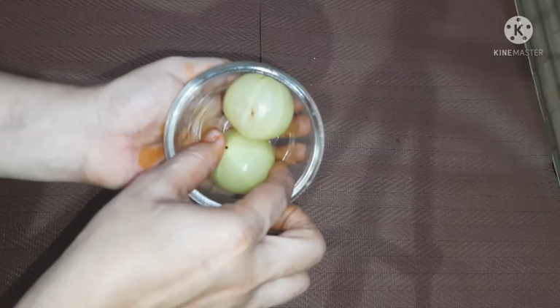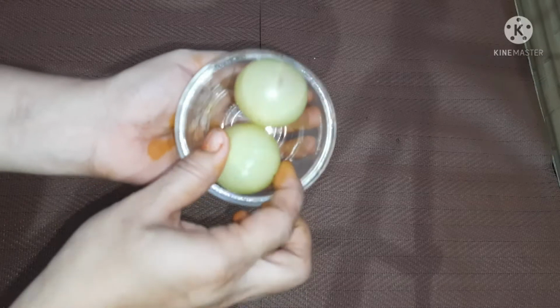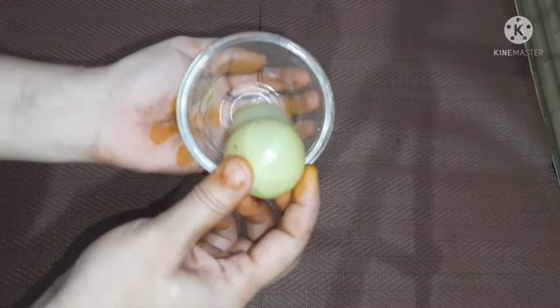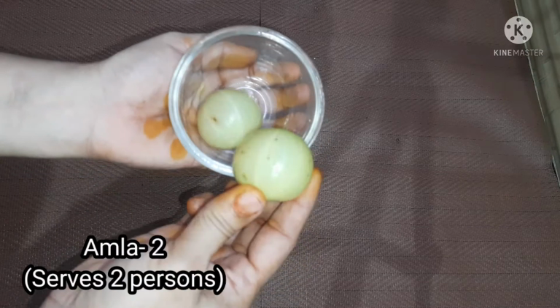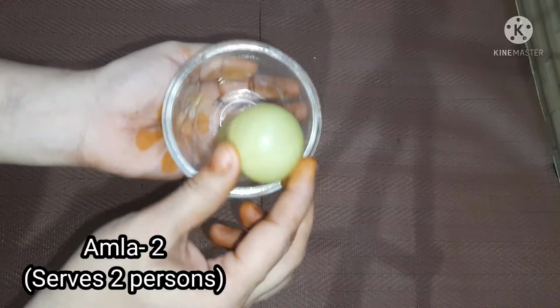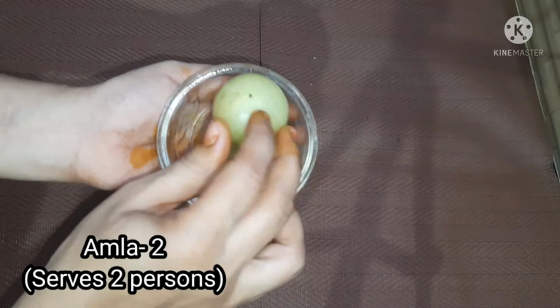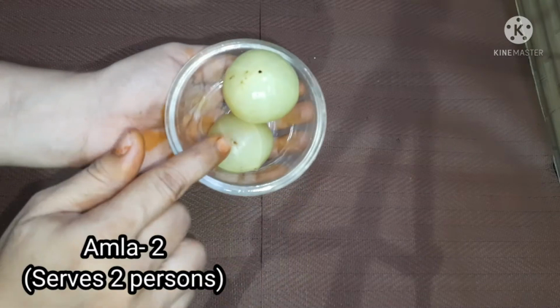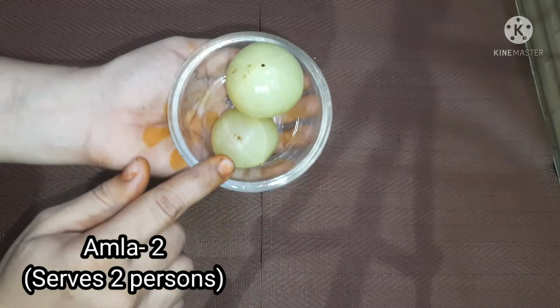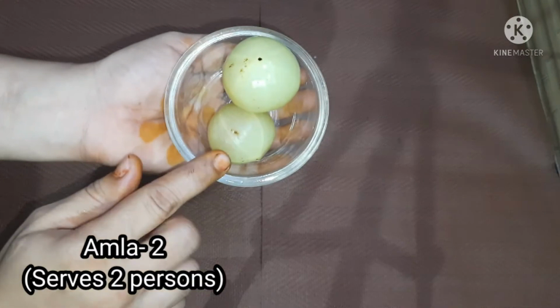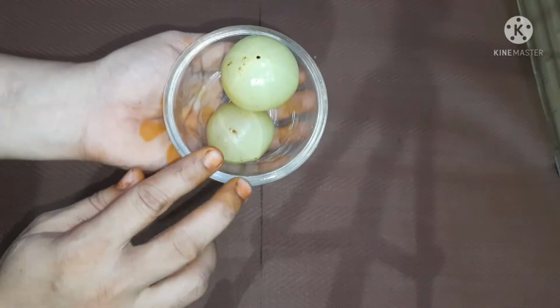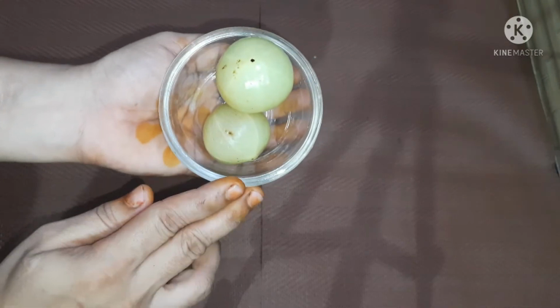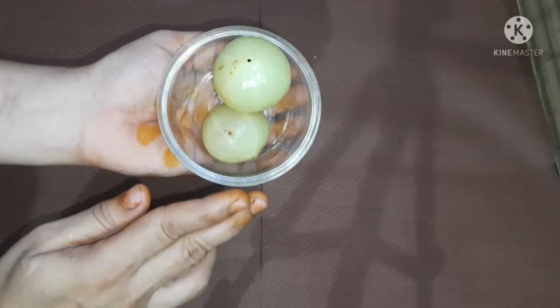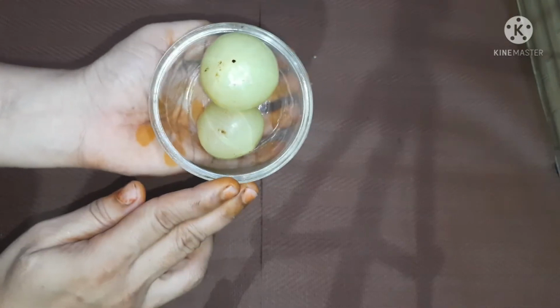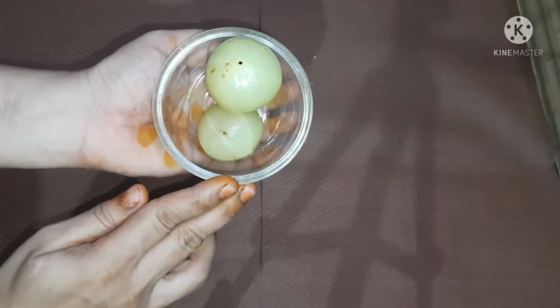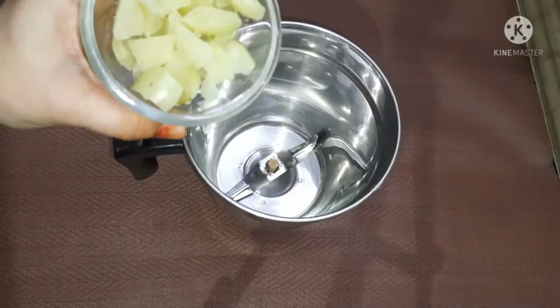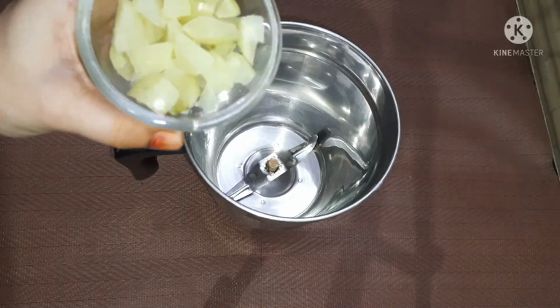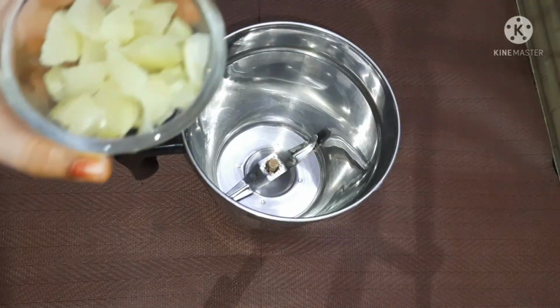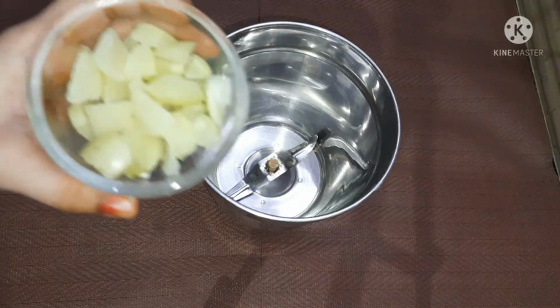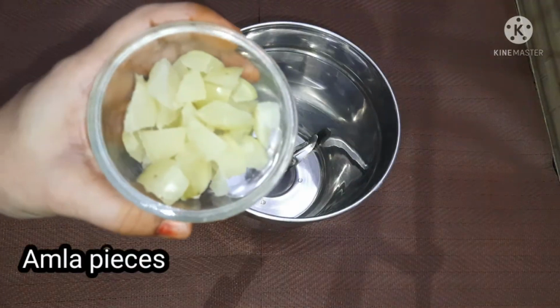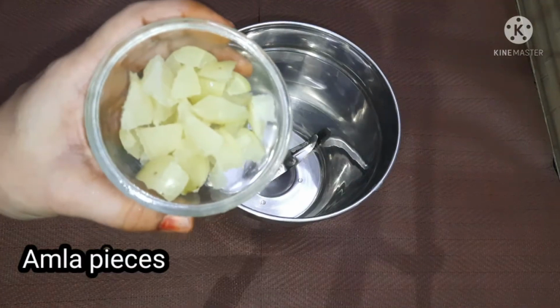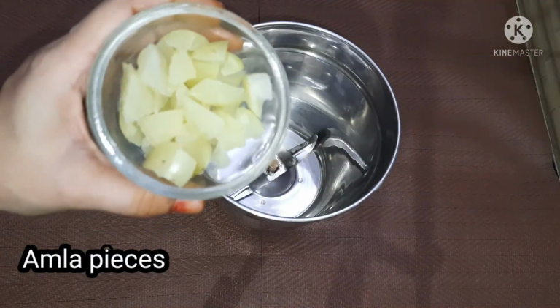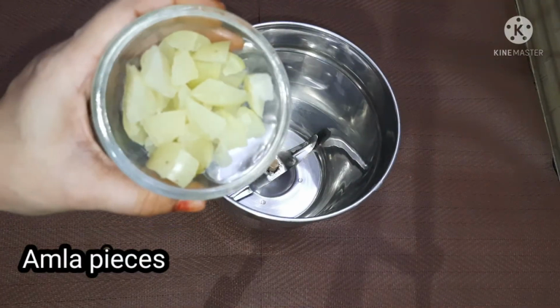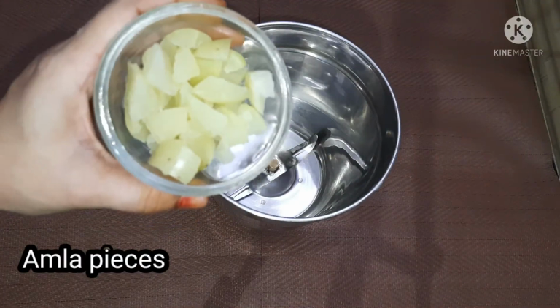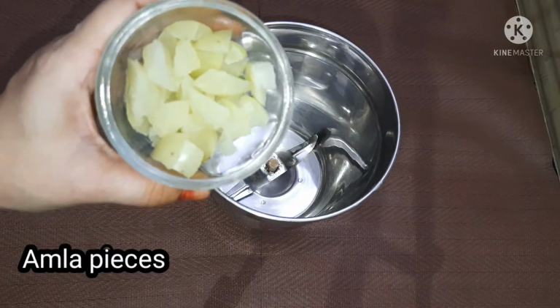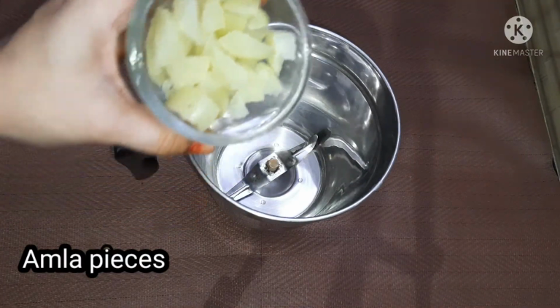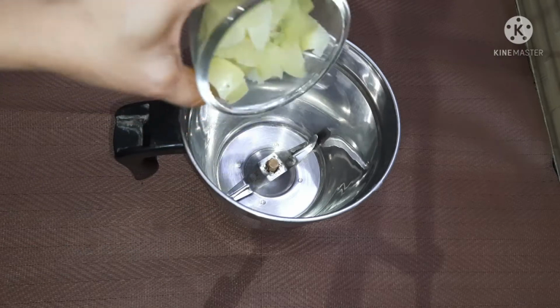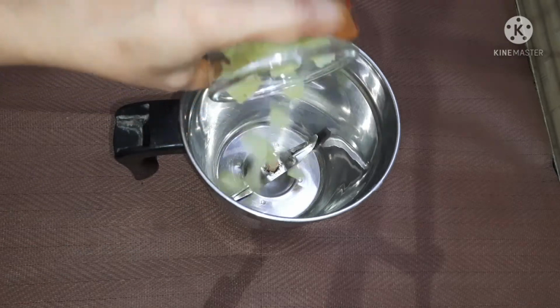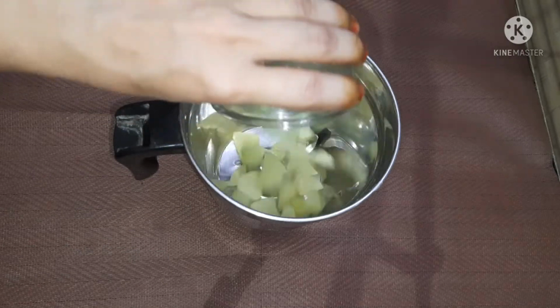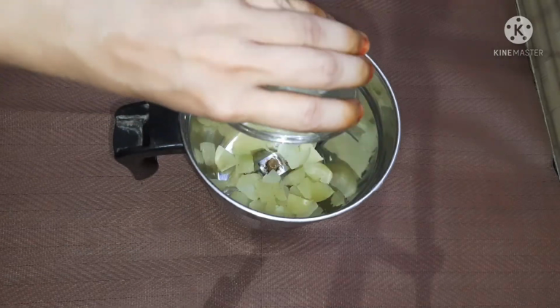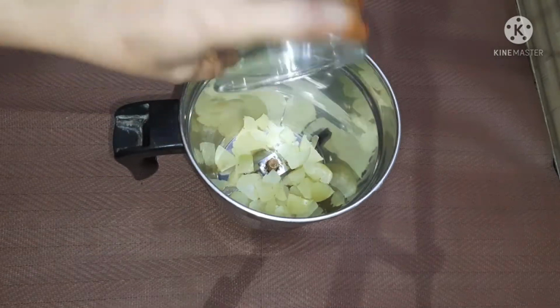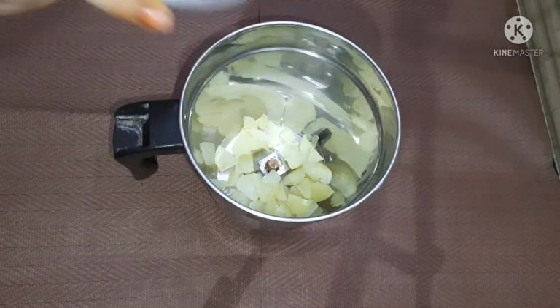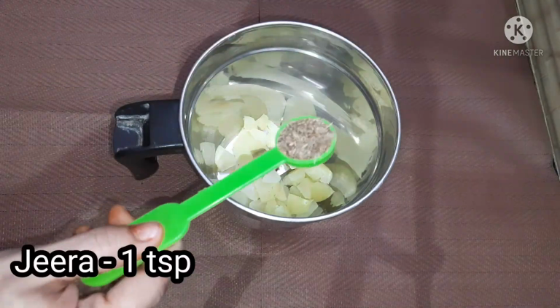I will add 2 more juice. You can add 1 more juice. Add it in the mix jar.